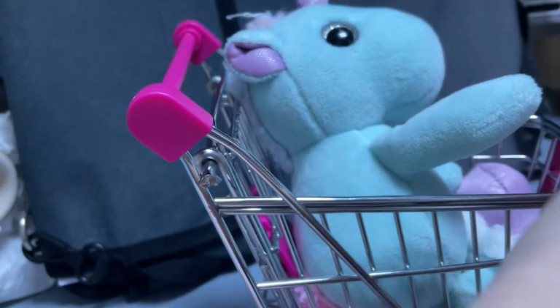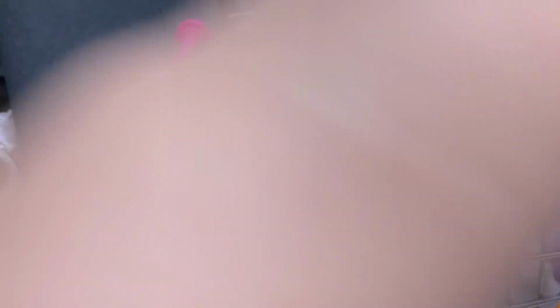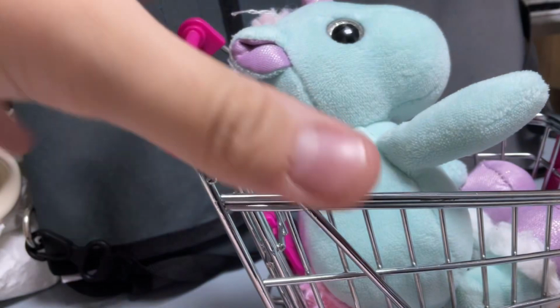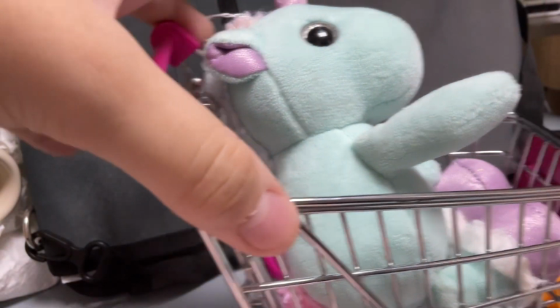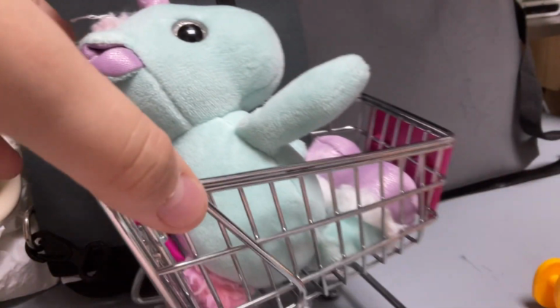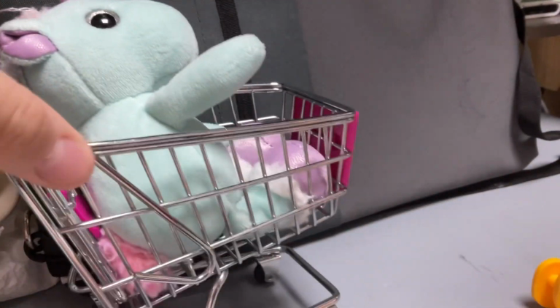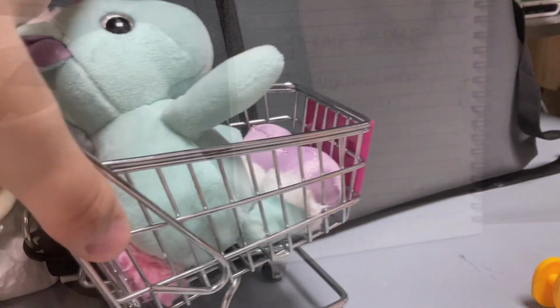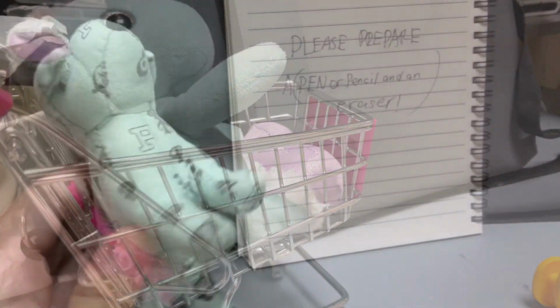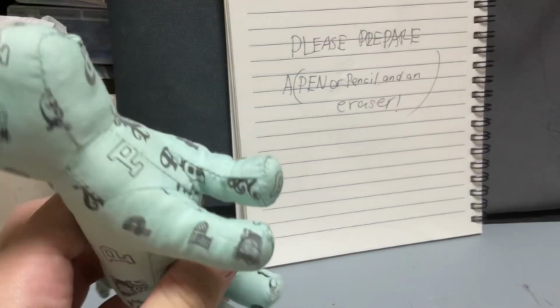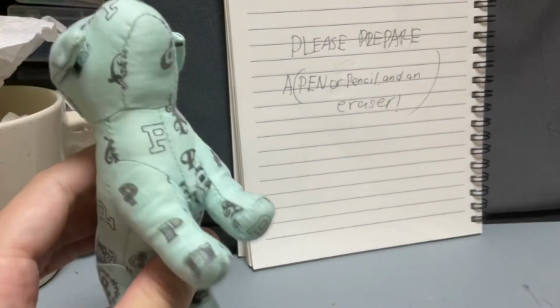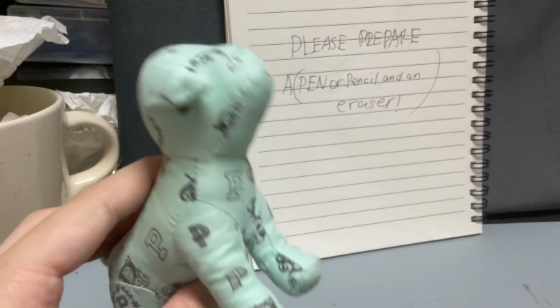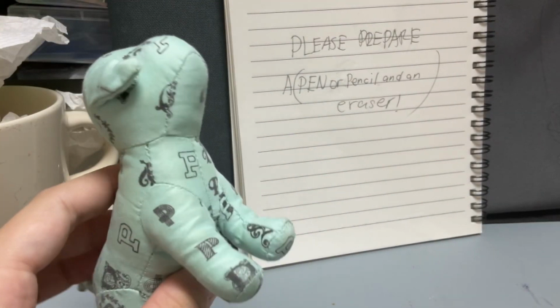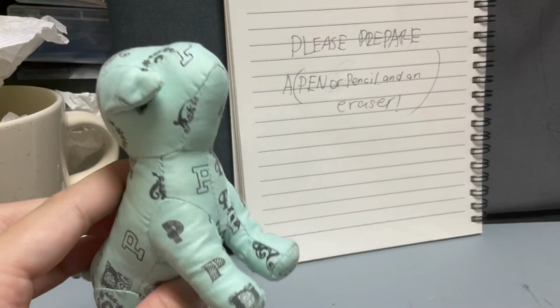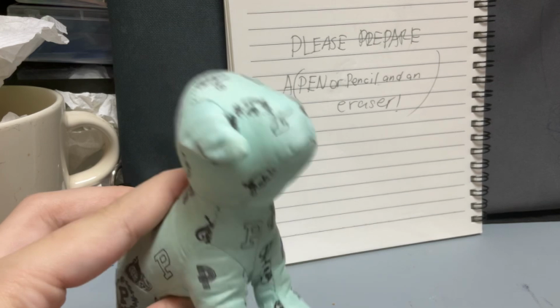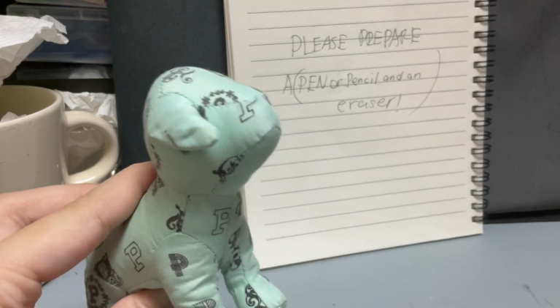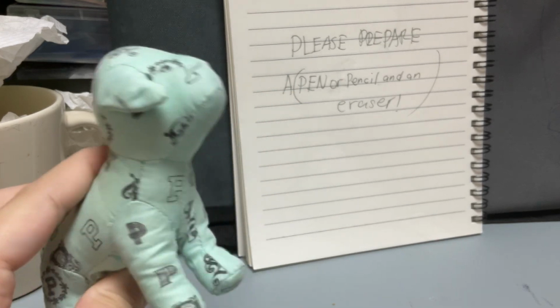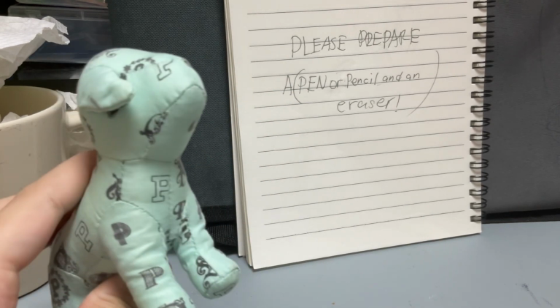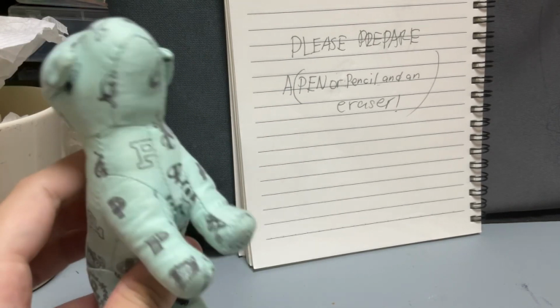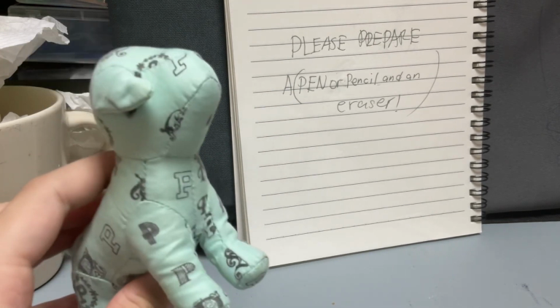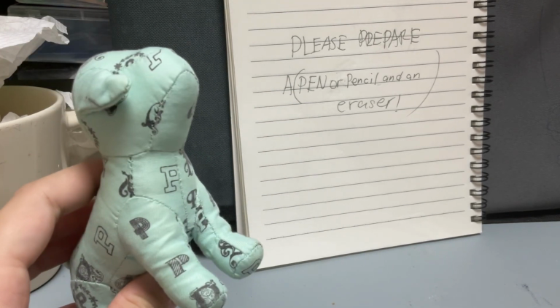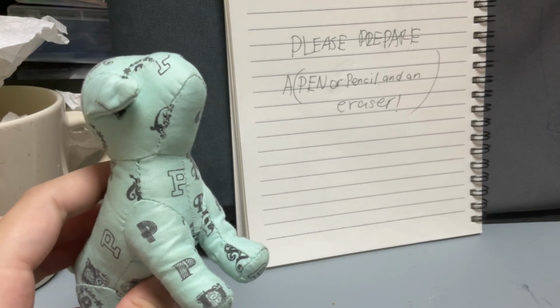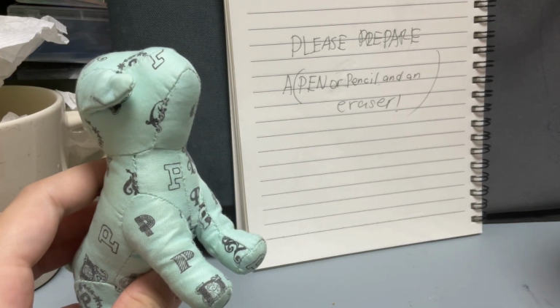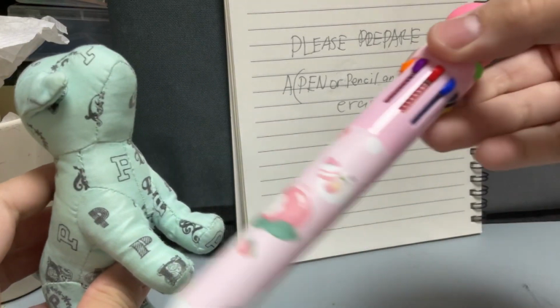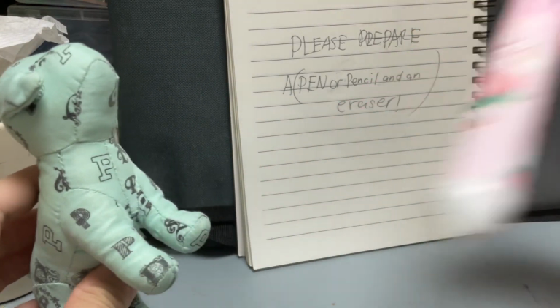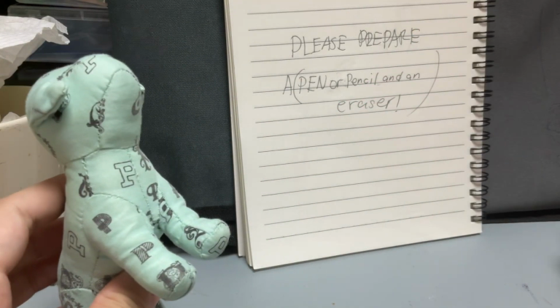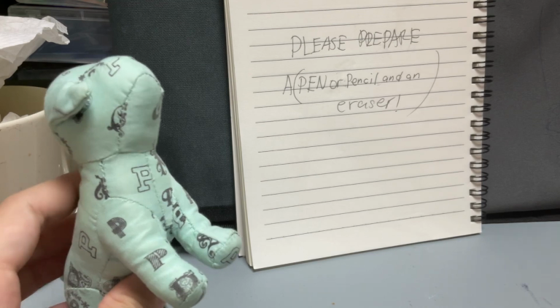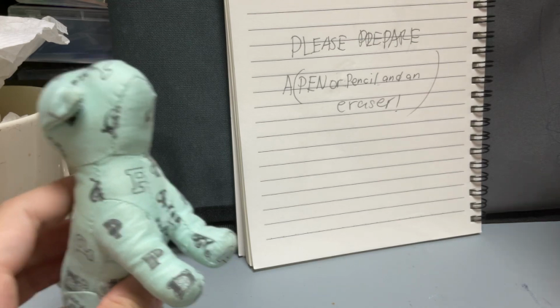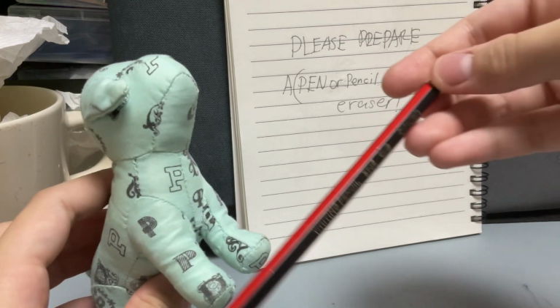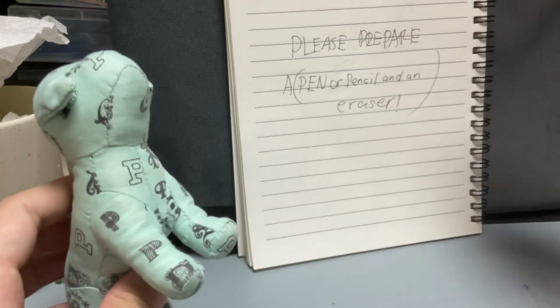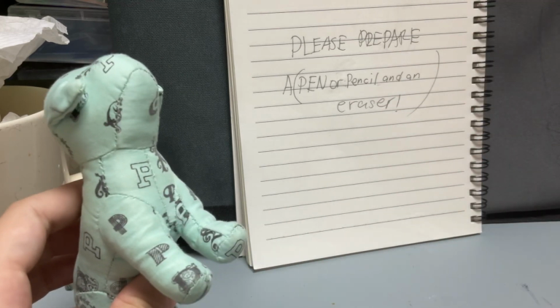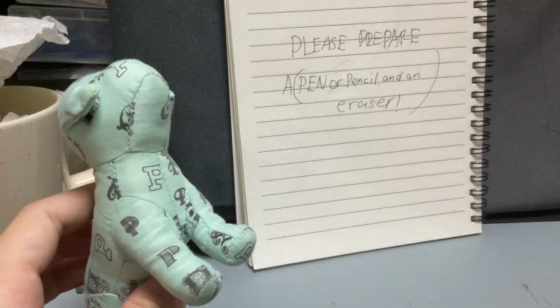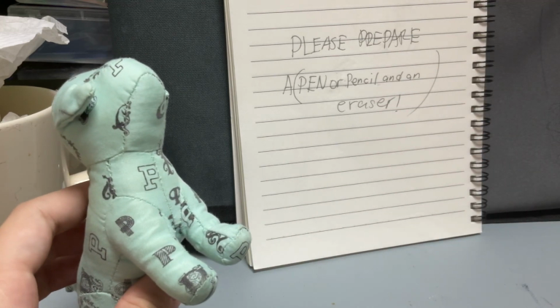Okay, let's draw Peeping. So if you want to draw Peeping, then you need to prepare a pen, pencil, and an eraser.